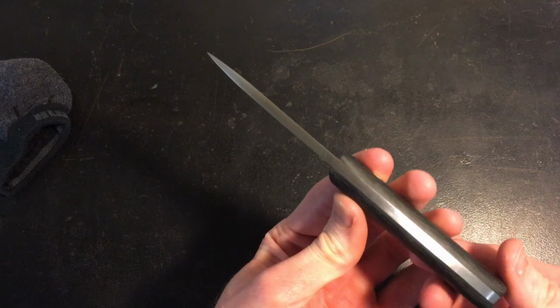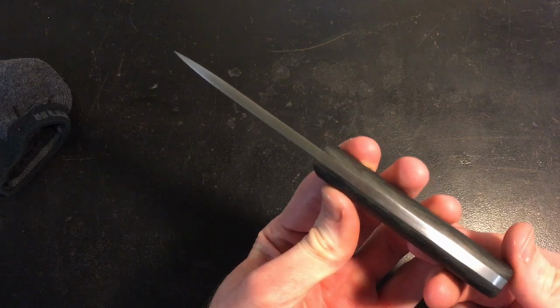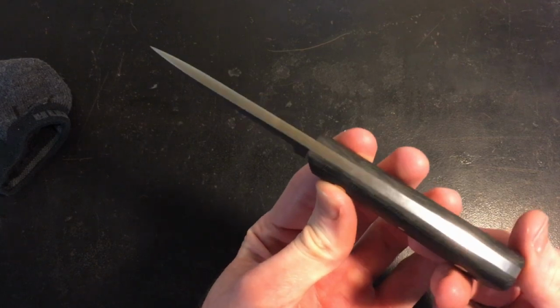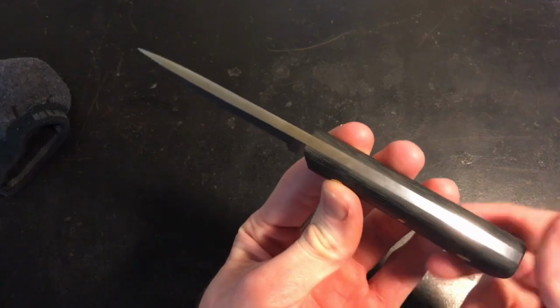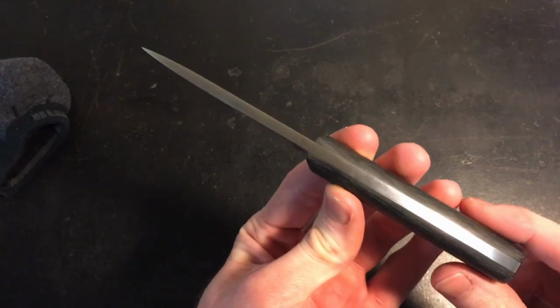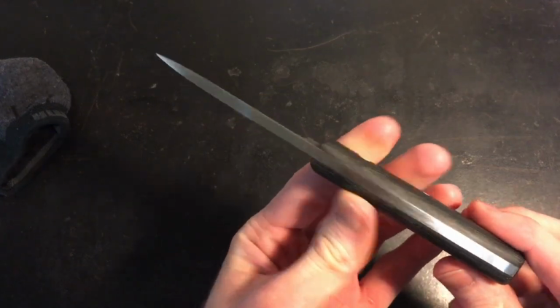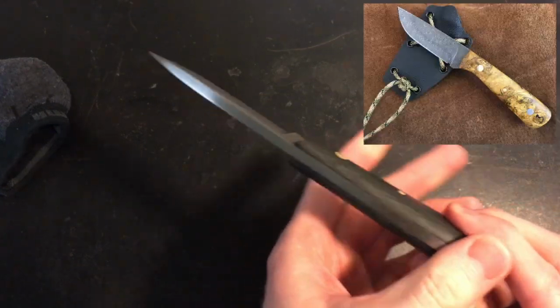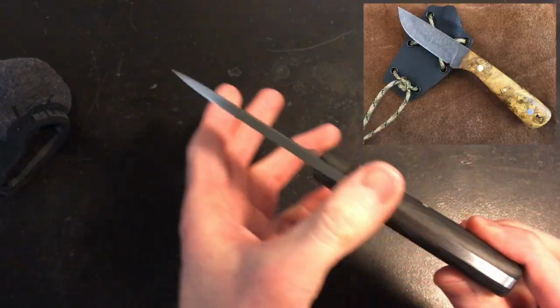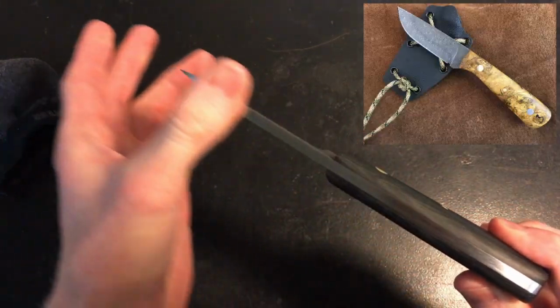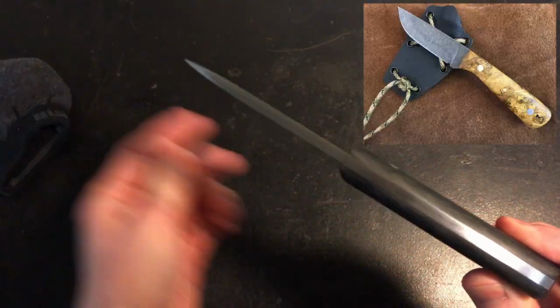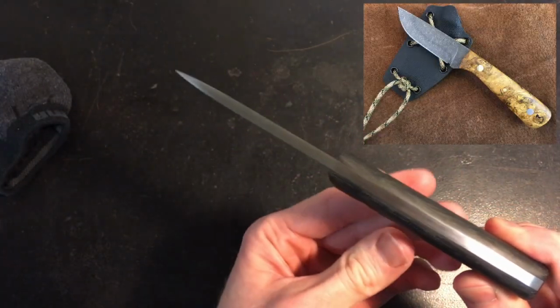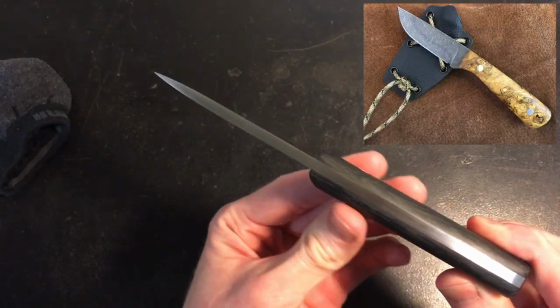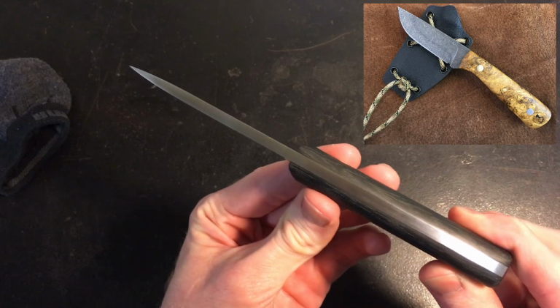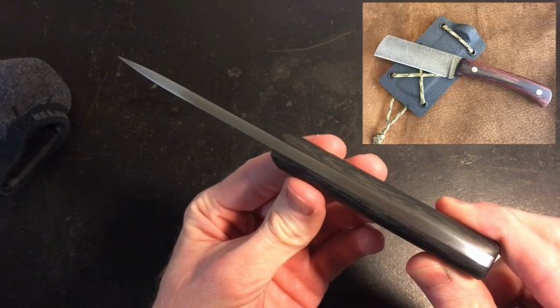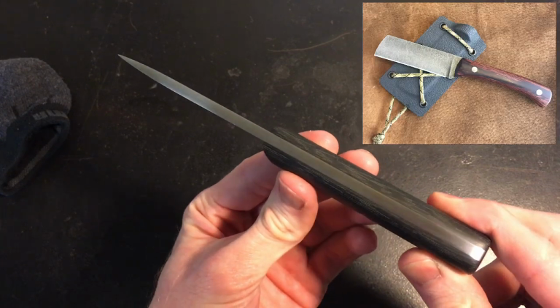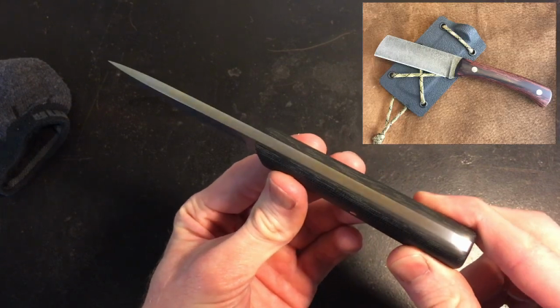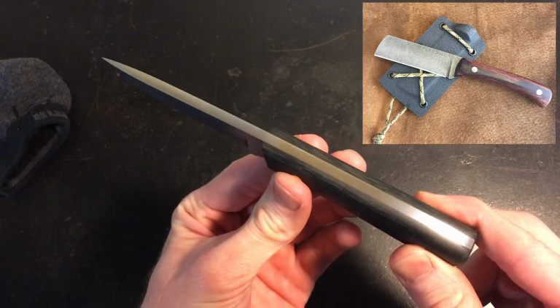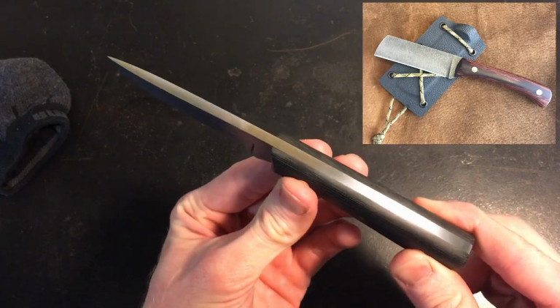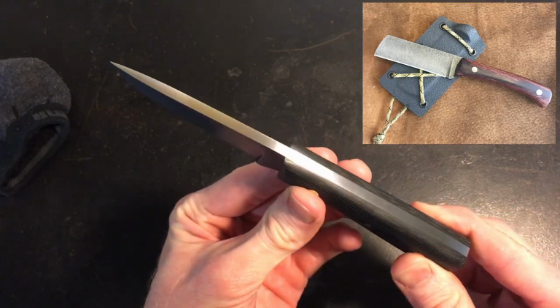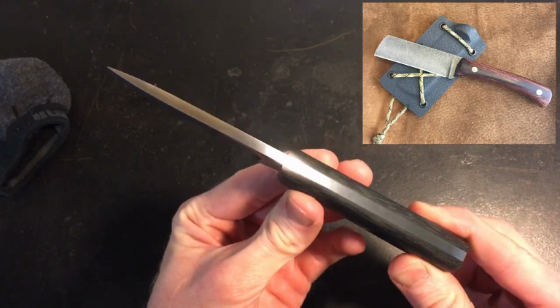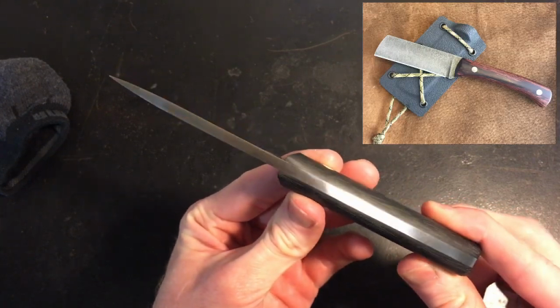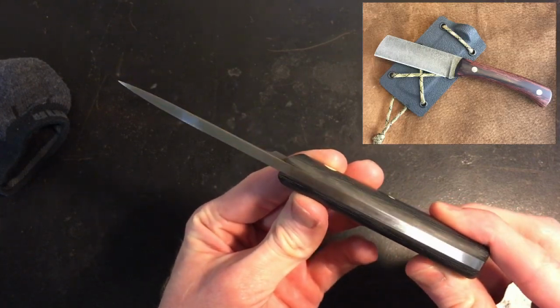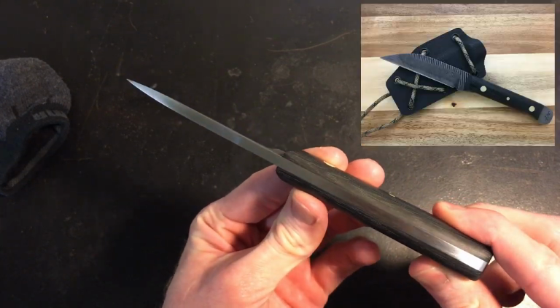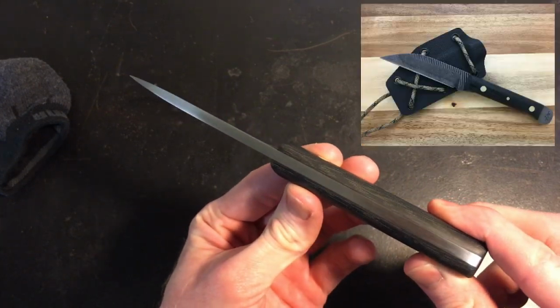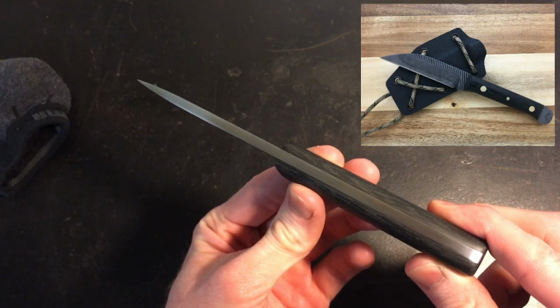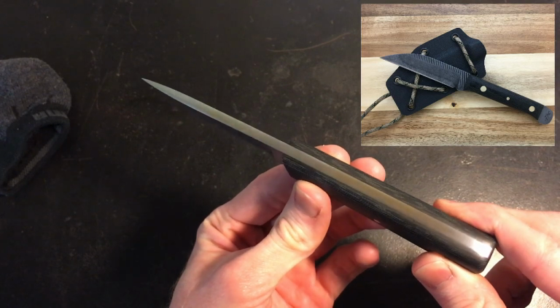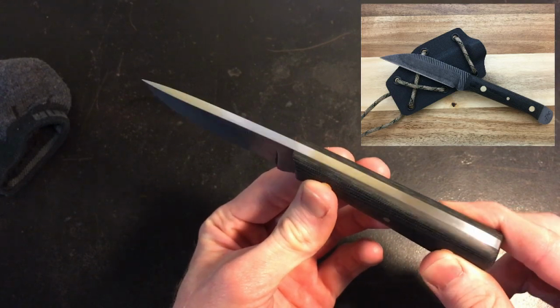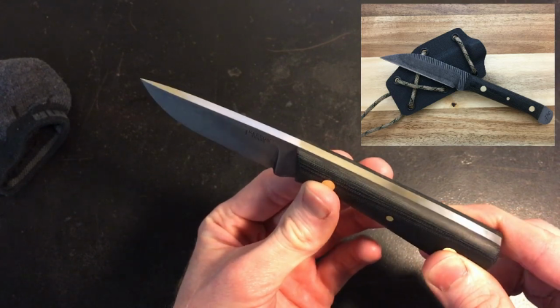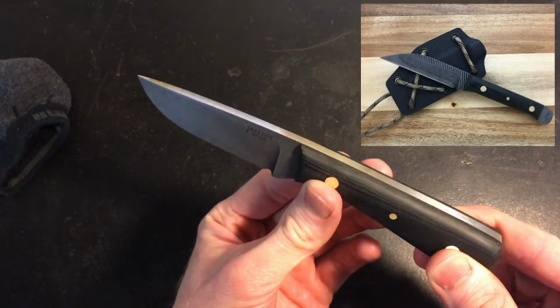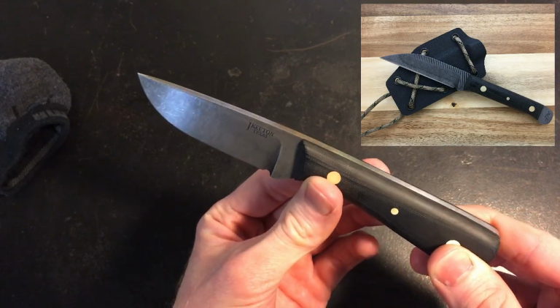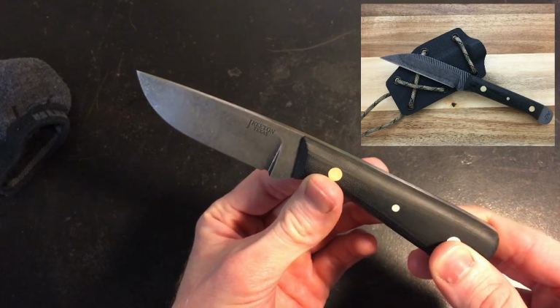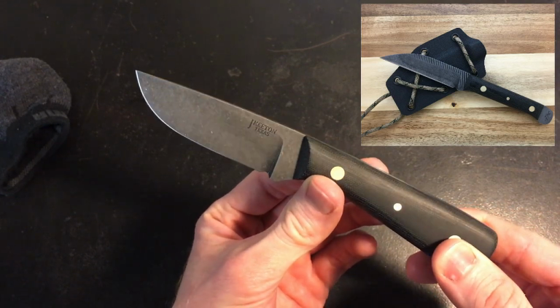Today we're going to be talking about creating a stone wash finish on your custom knives. A stone wash finish is one that I use frequently and I really like its durability and its look. For working knives and kydex sheaths, I find it doesn't show wear and scratches as readily.